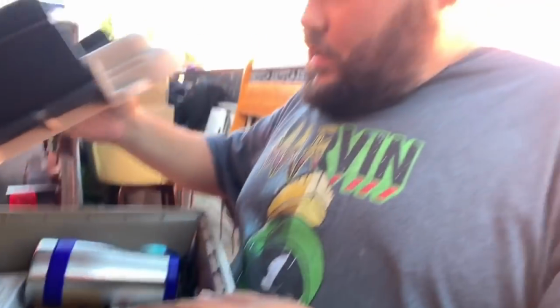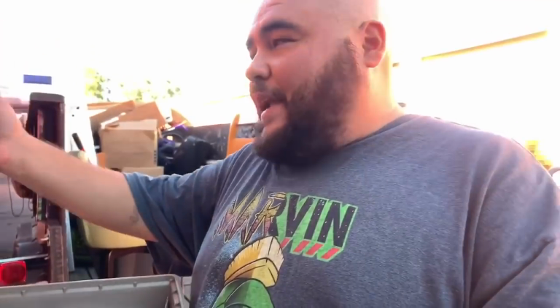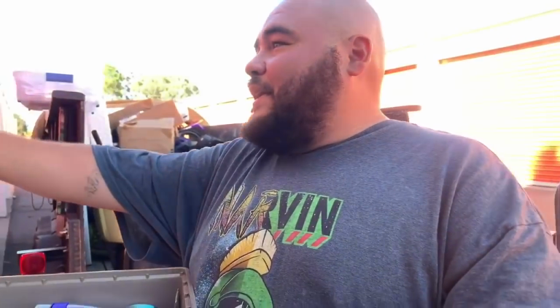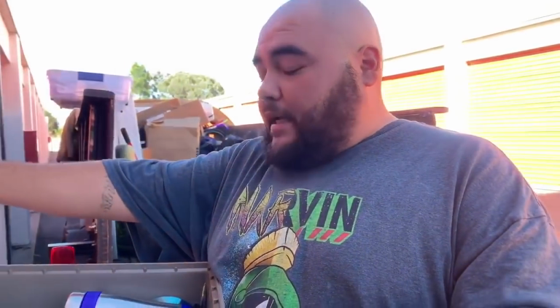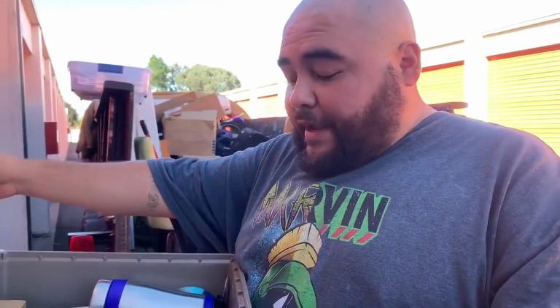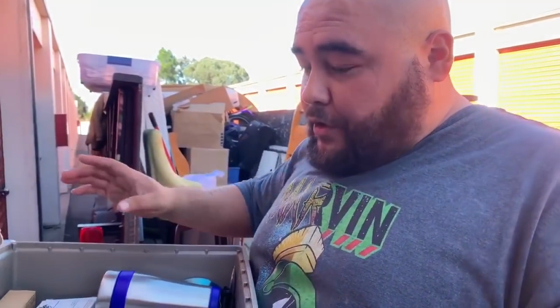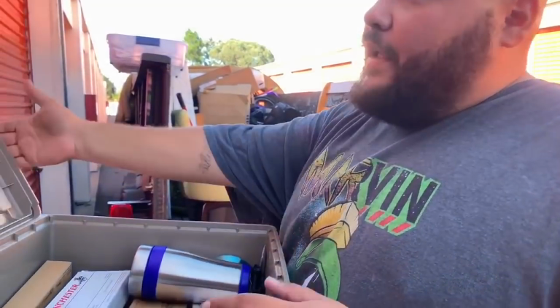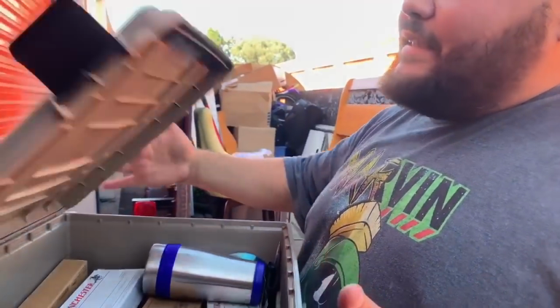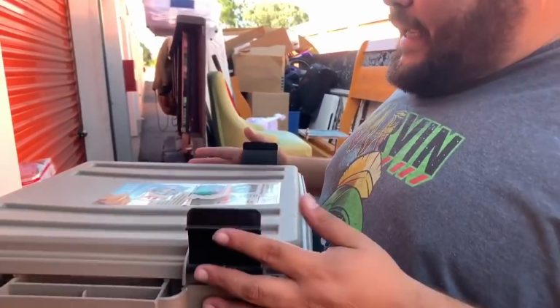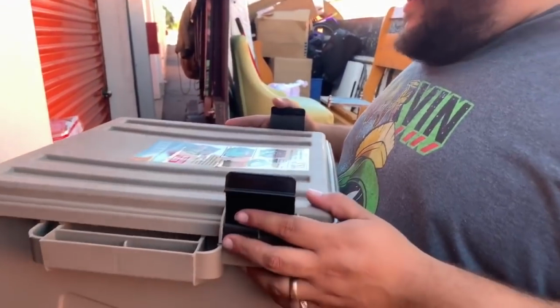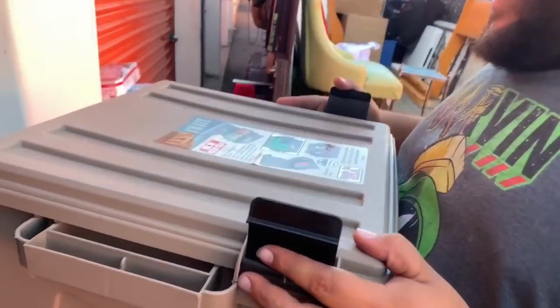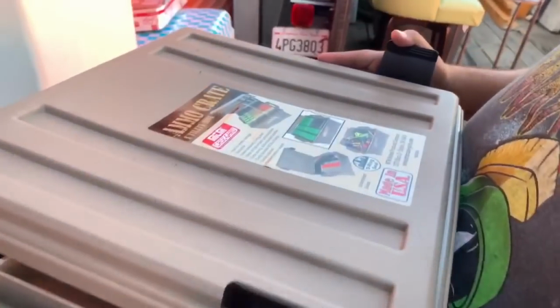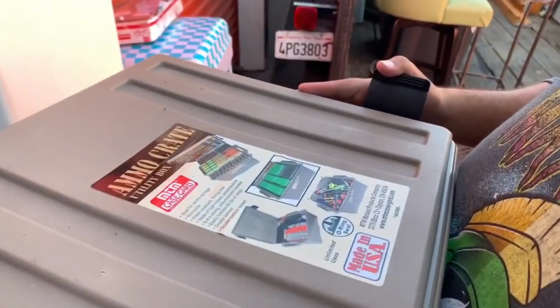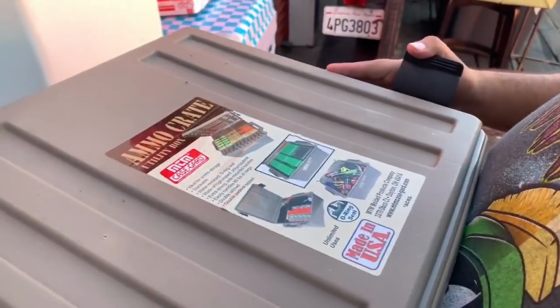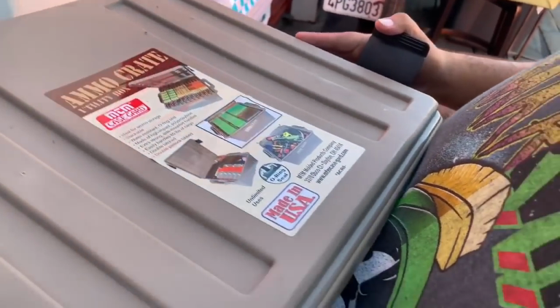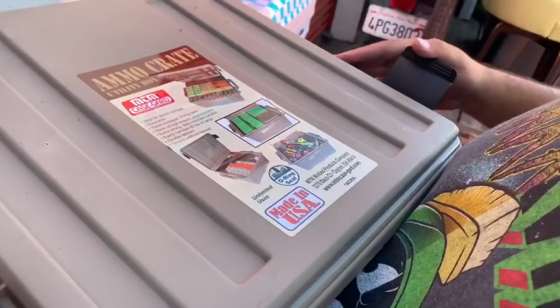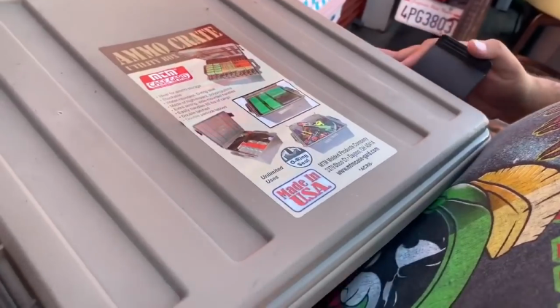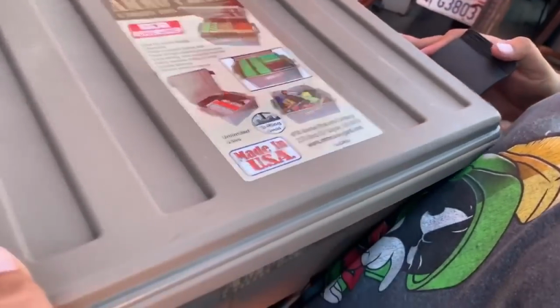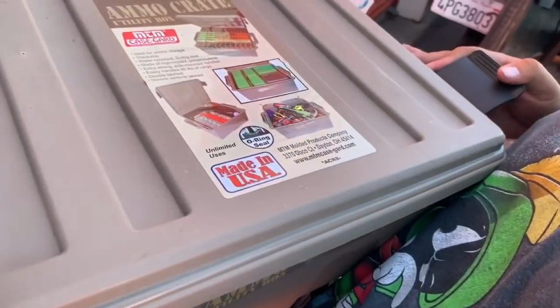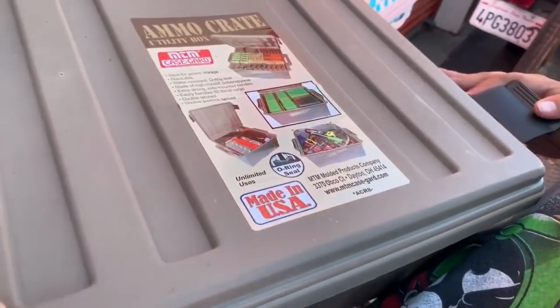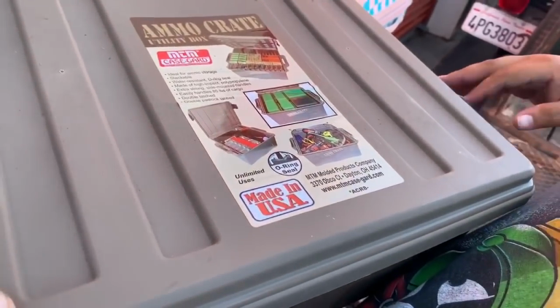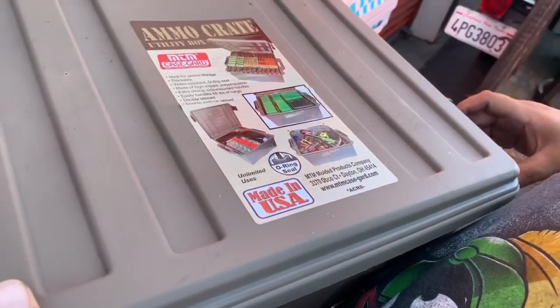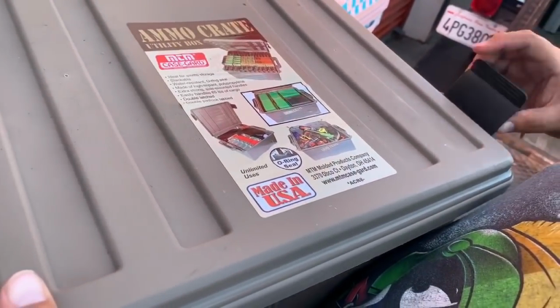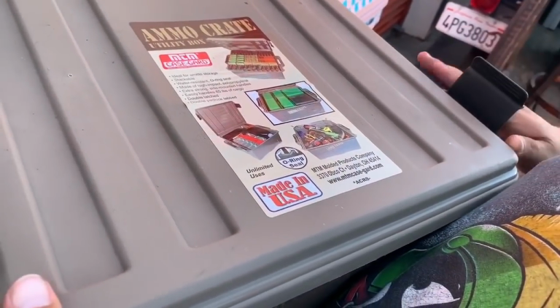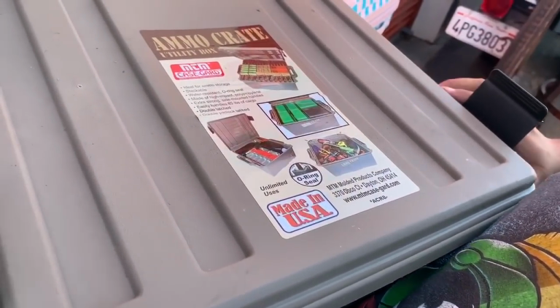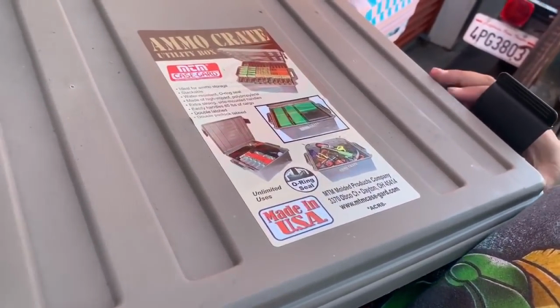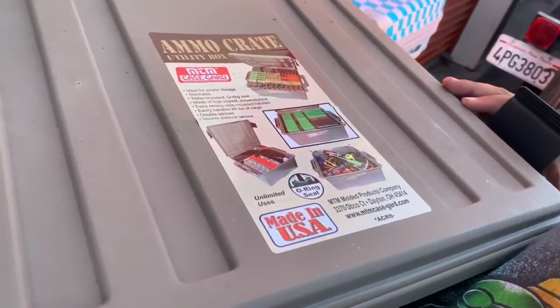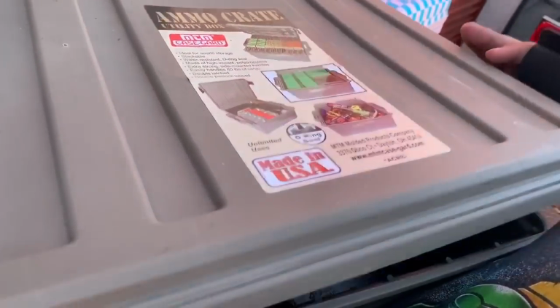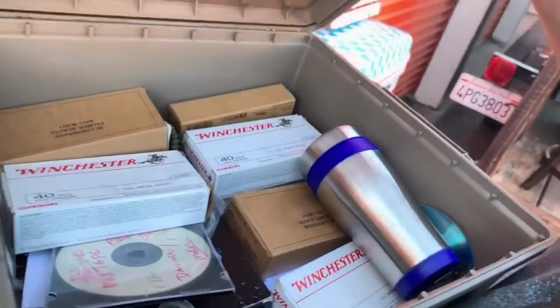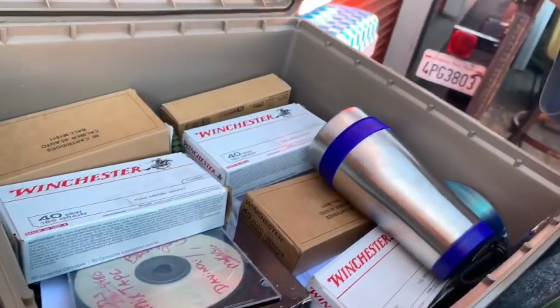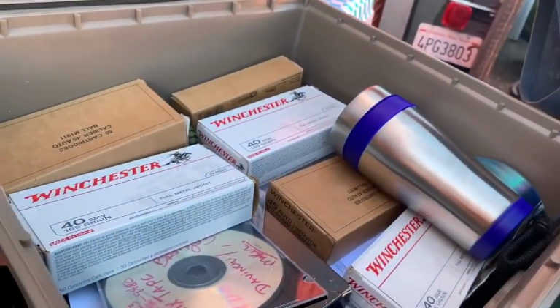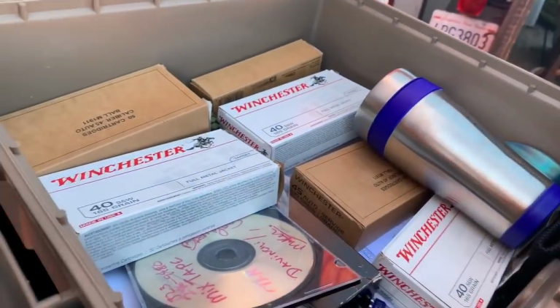We can't put that to the side — we have to show them. This is an ammo crate utility box. It could fit pretty much anything, but mainly it's for ammo. And what's in it?